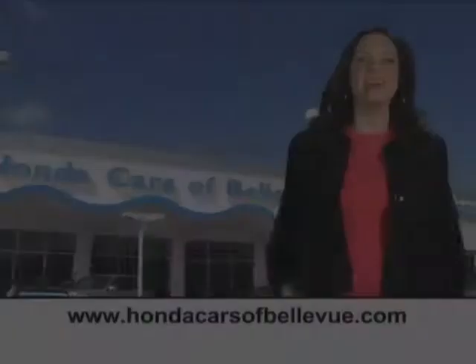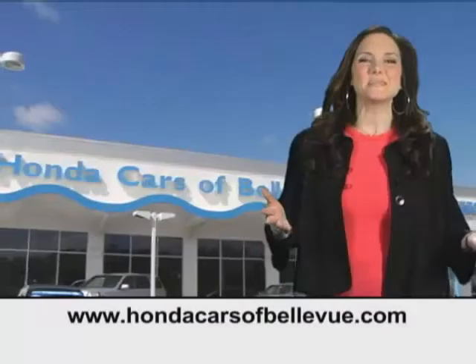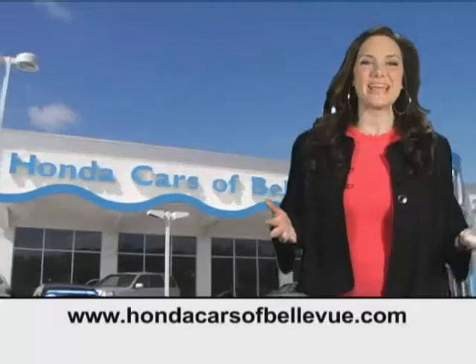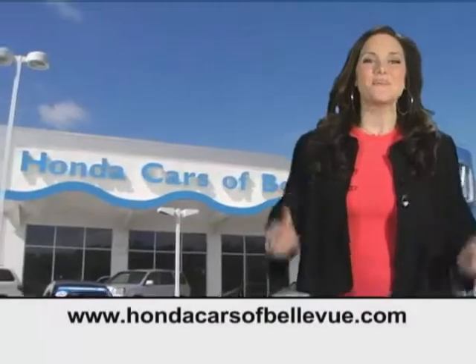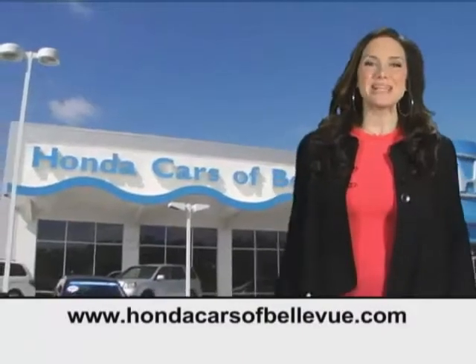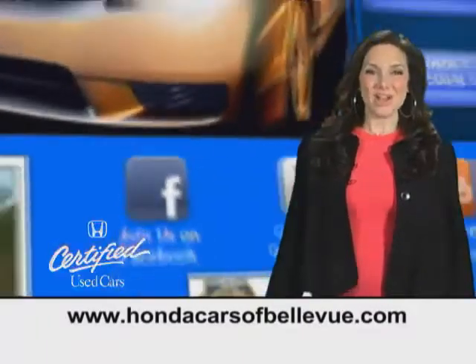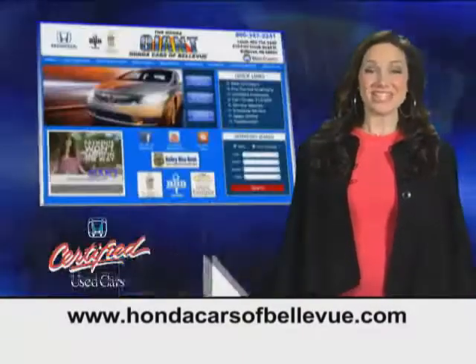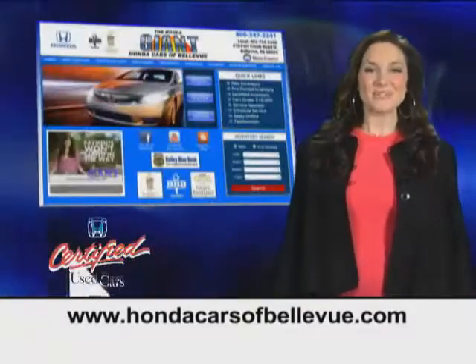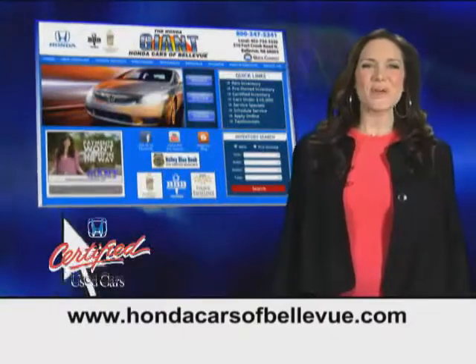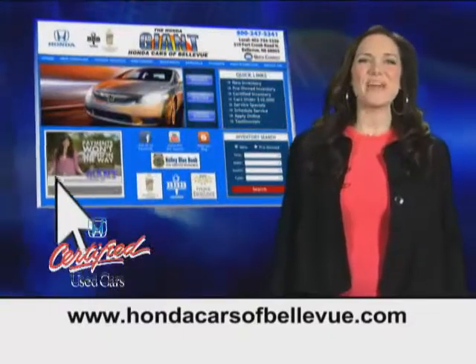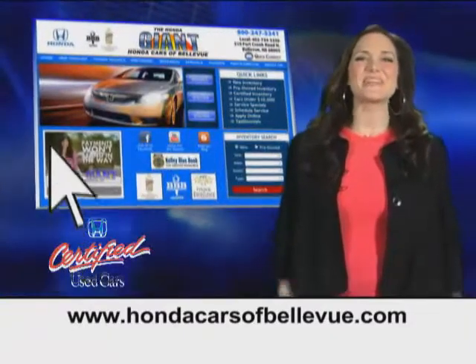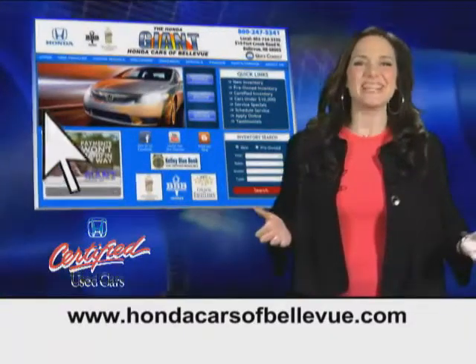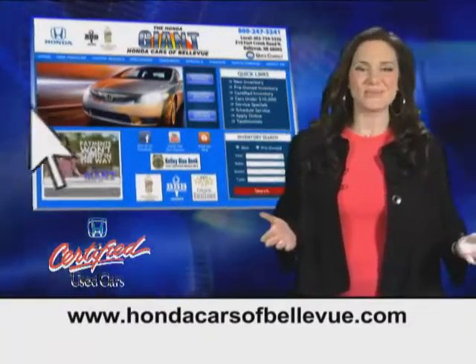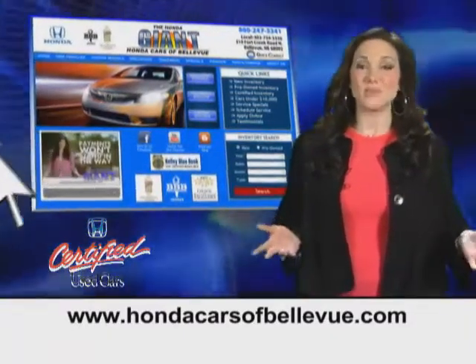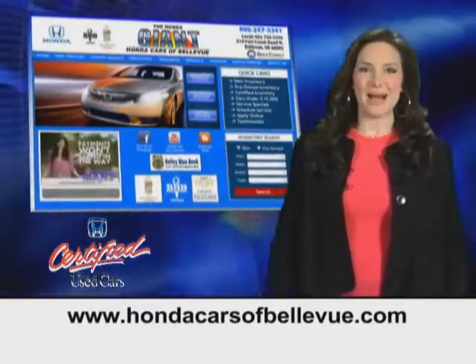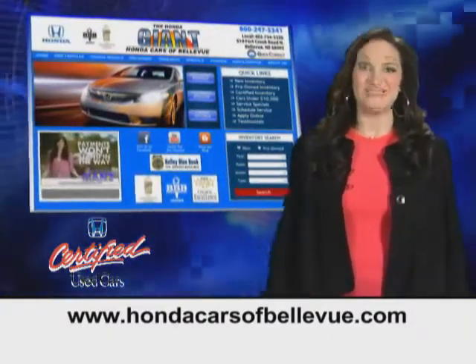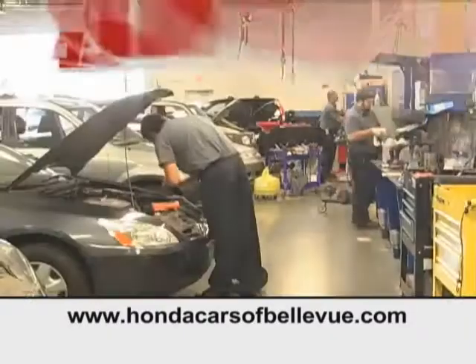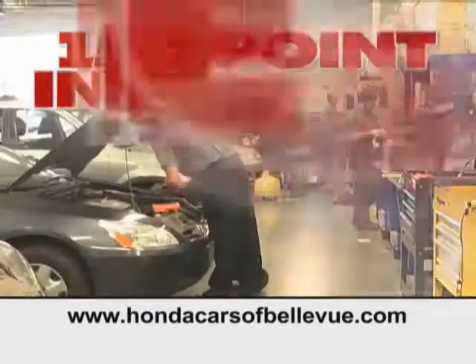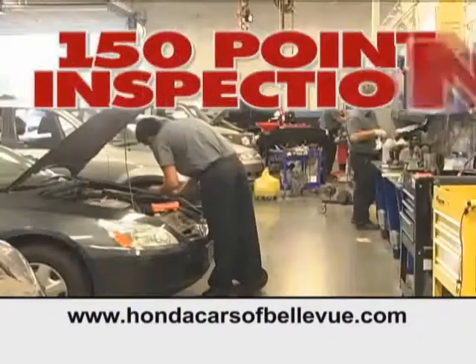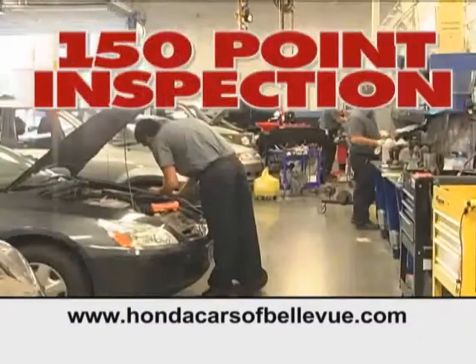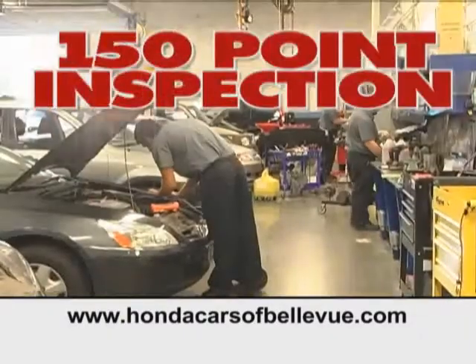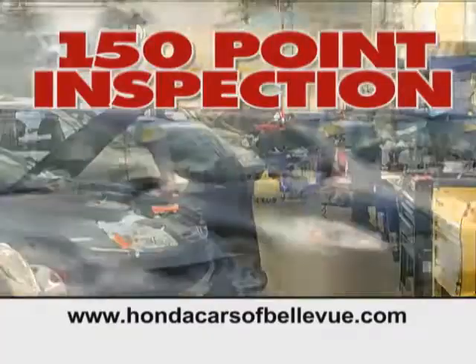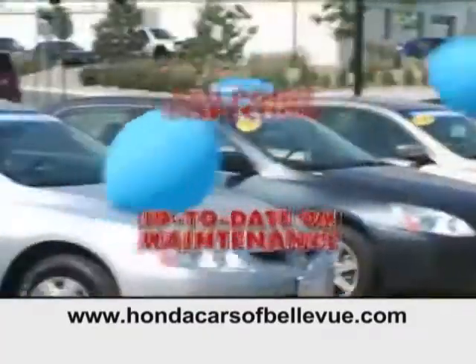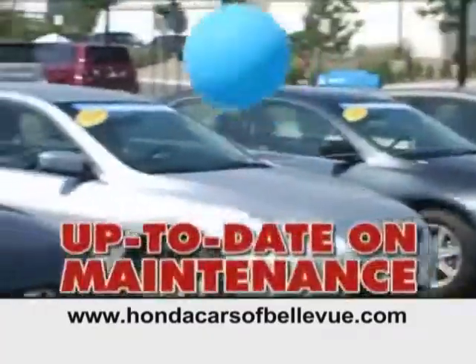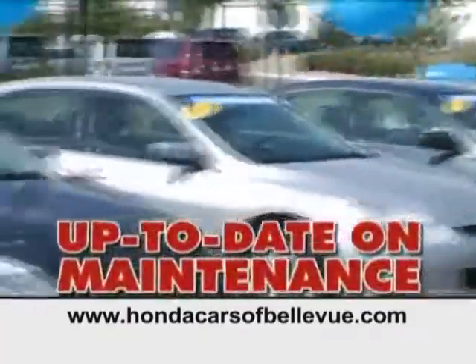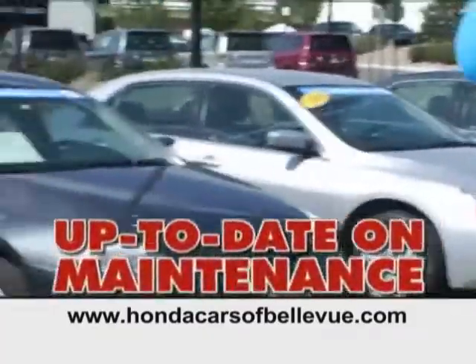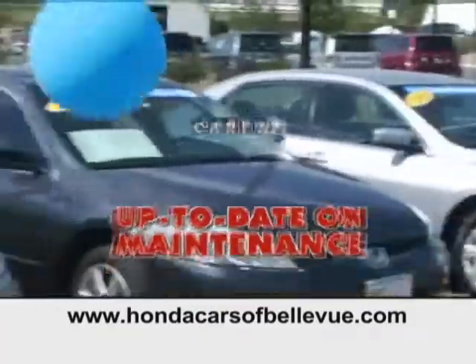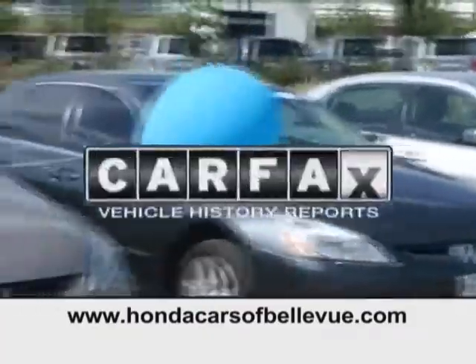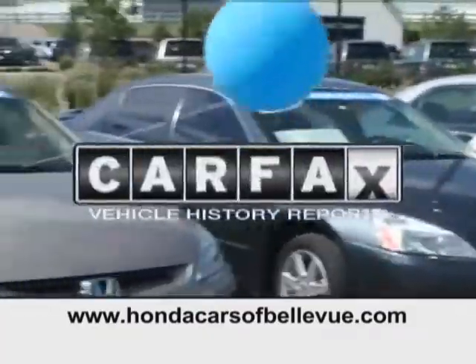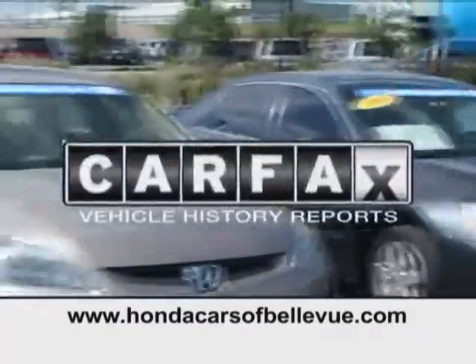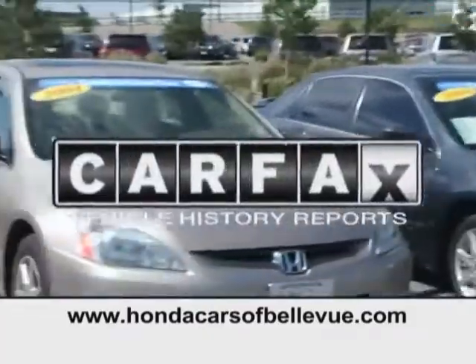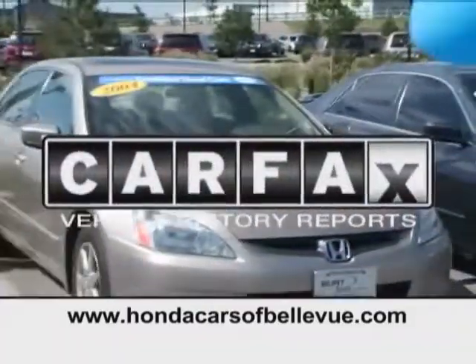Thanks, Brian. For Nebraska's largest selection of certified pre-owned Hondas, go to hondacarsatbellevue.com. Each has passed a rigorous 150-point inspection, is up to date on maintenance, and comes with a Carfax history report.